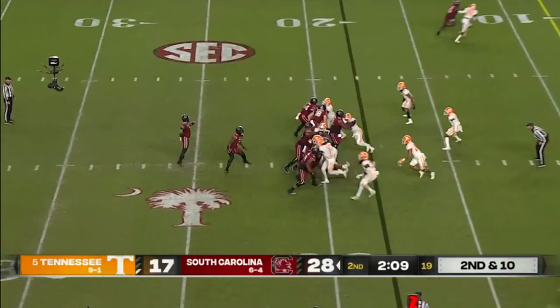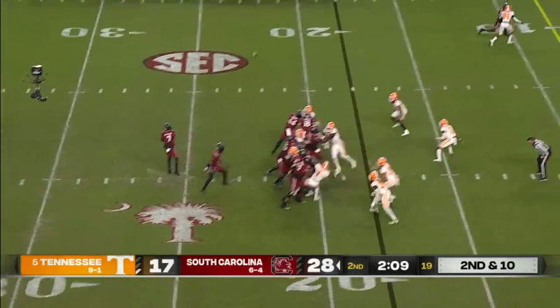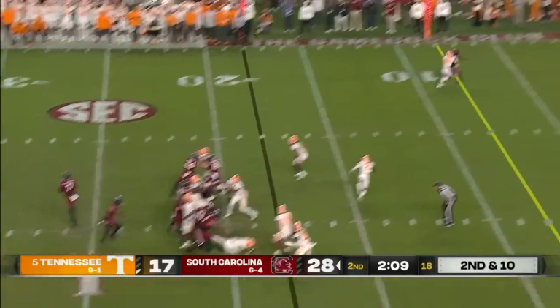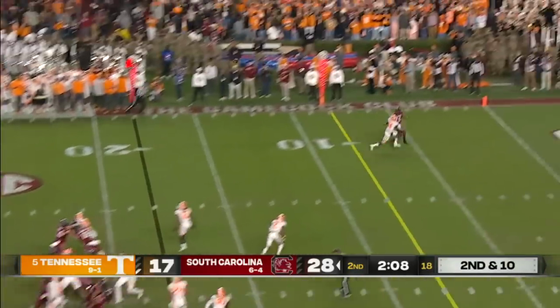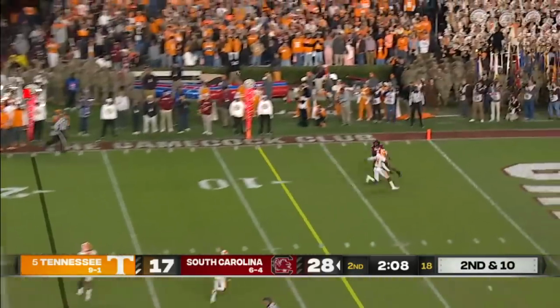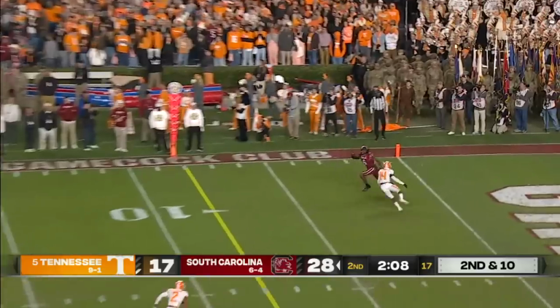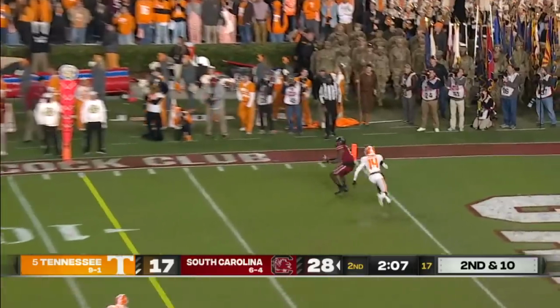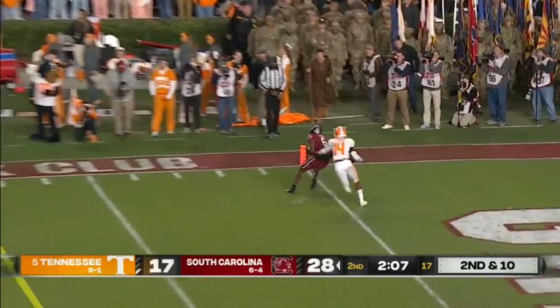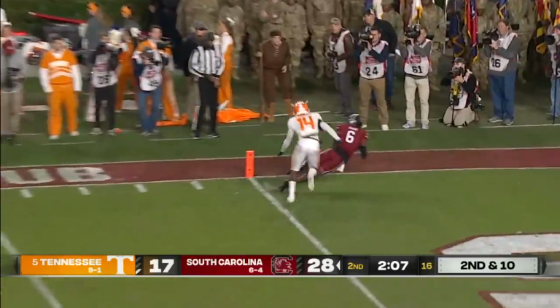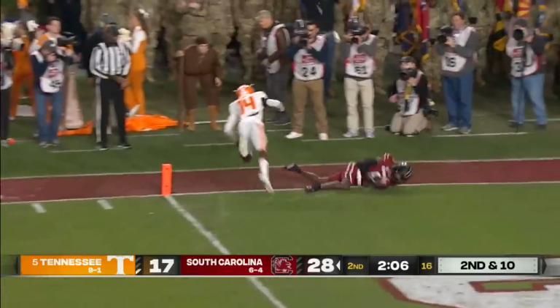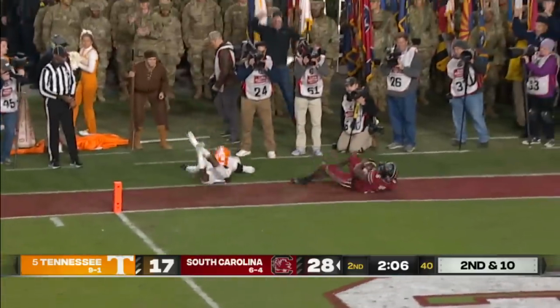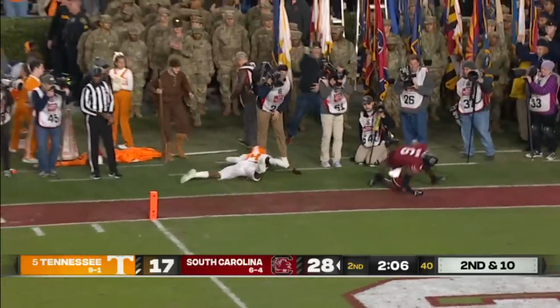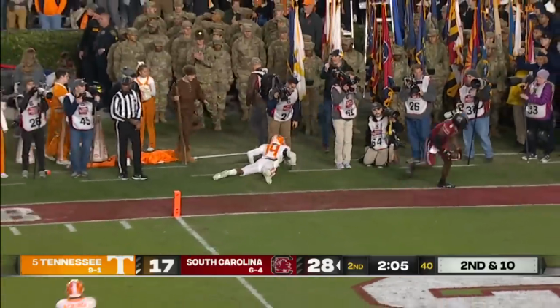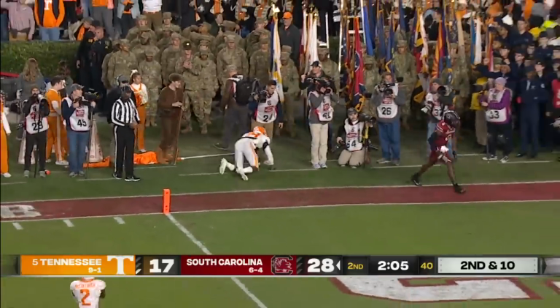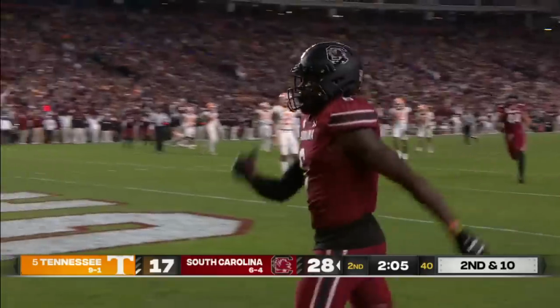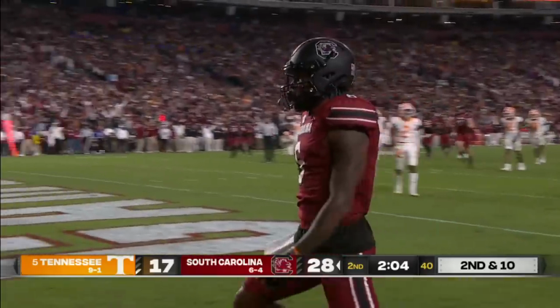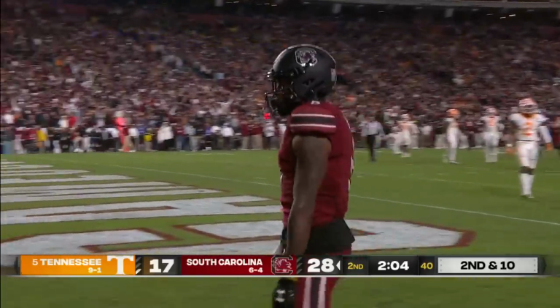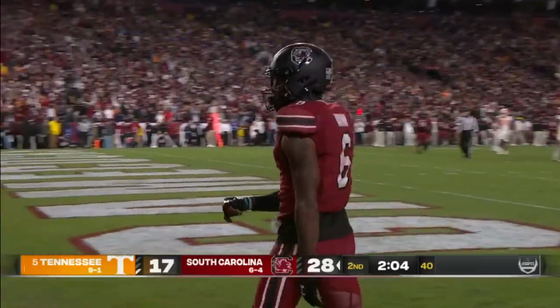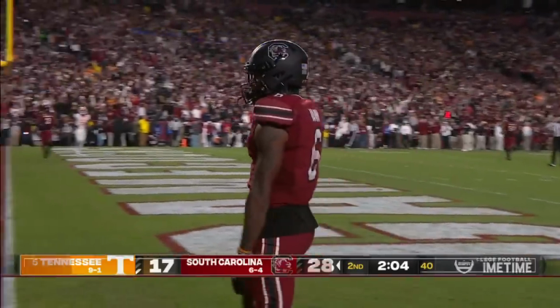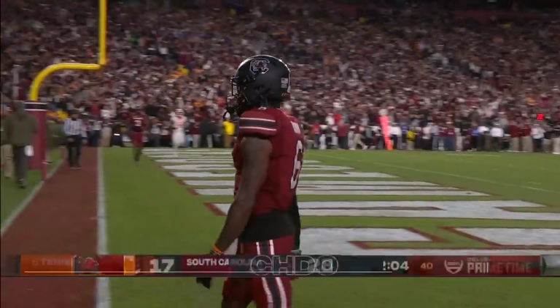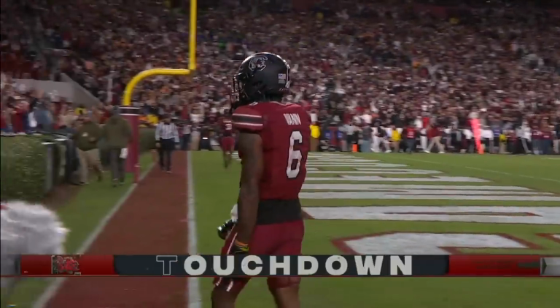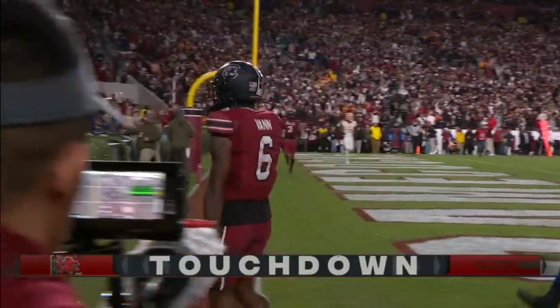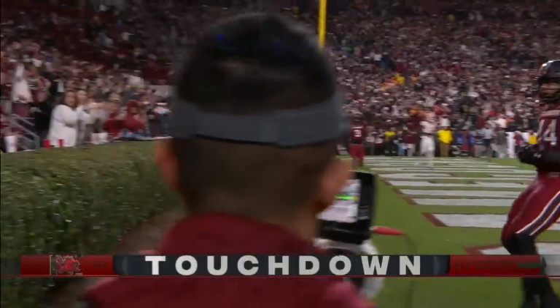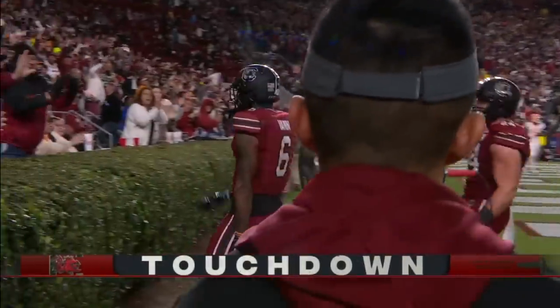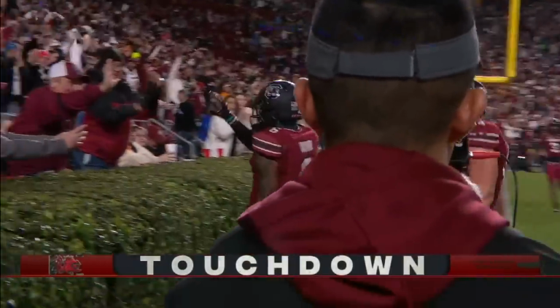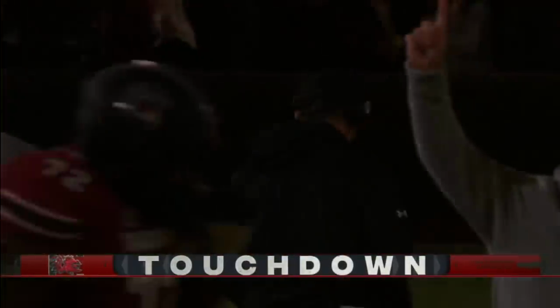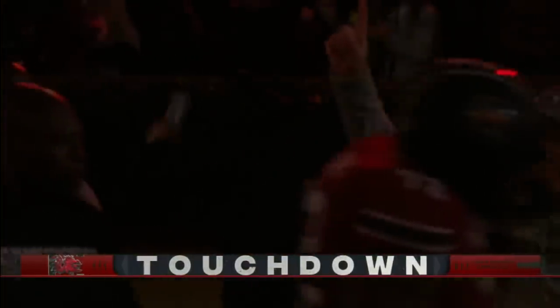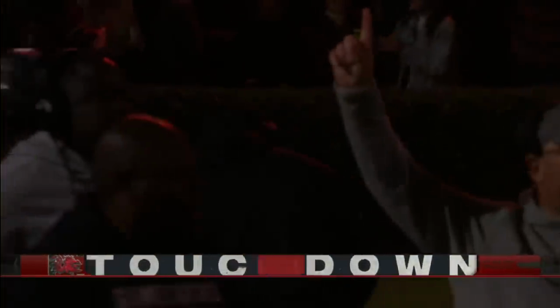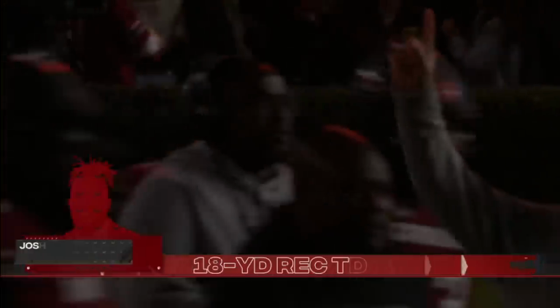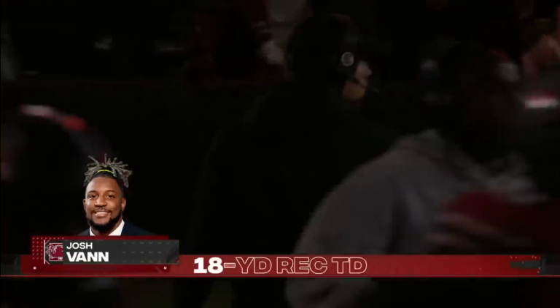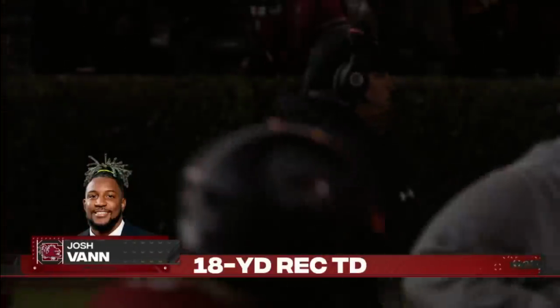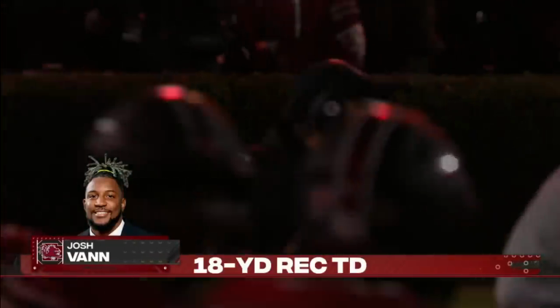Rattler. Long throw. End zone. Caught! Josh Vann, second touchdown tonight. Five for five are the Gamecocks — they have put together a masterful plan so far.